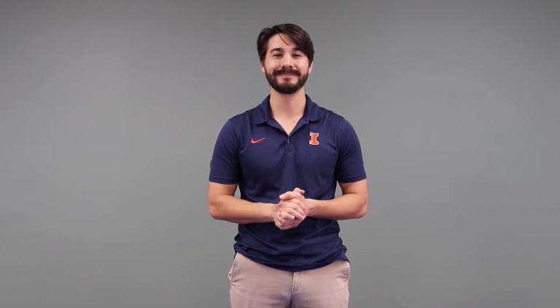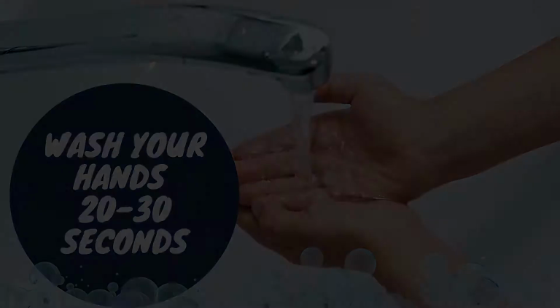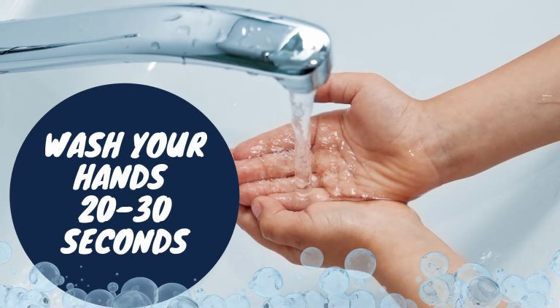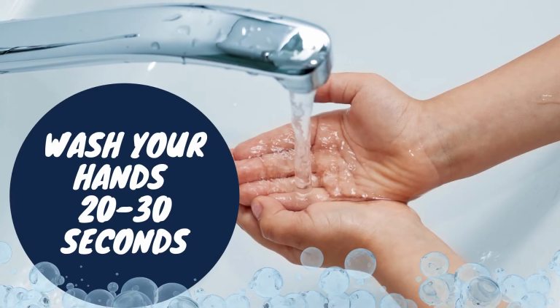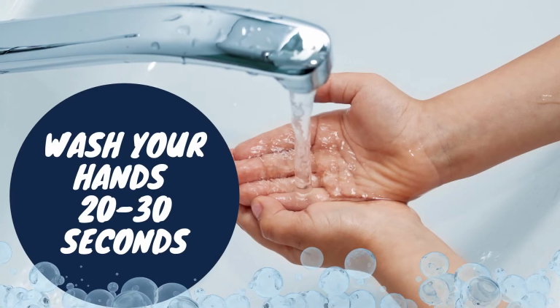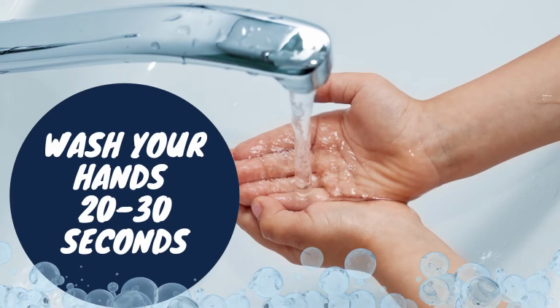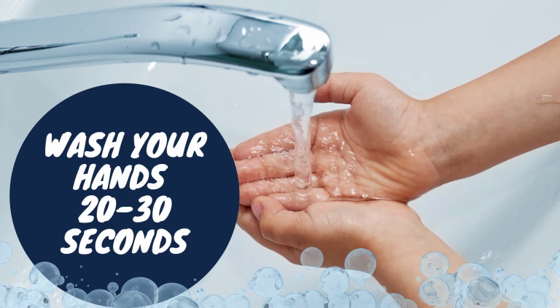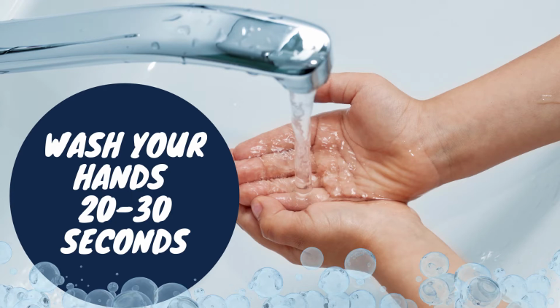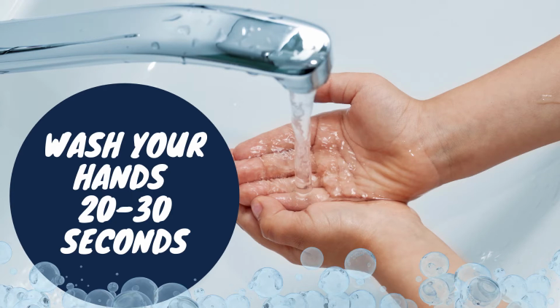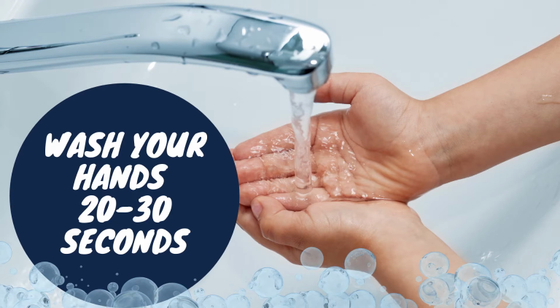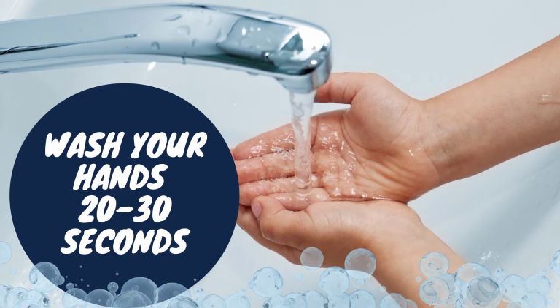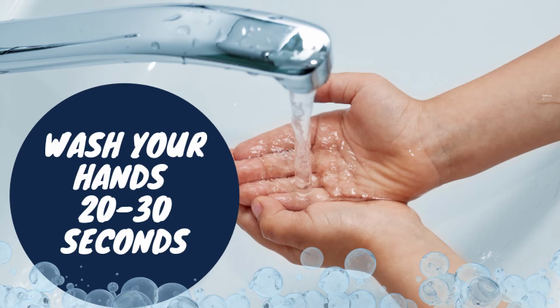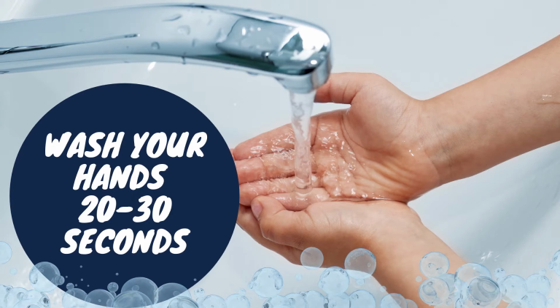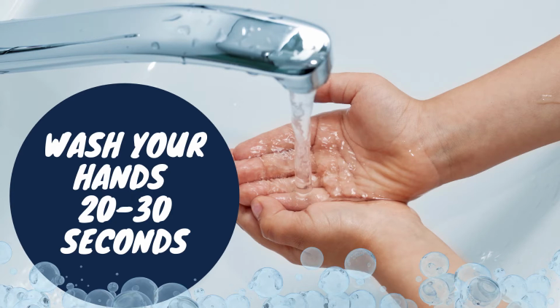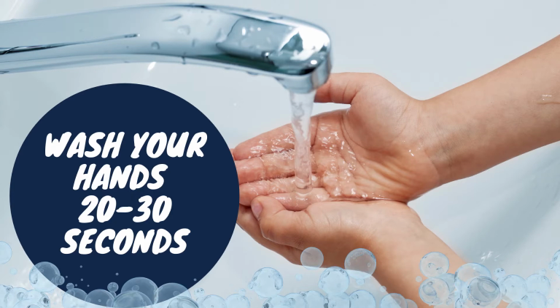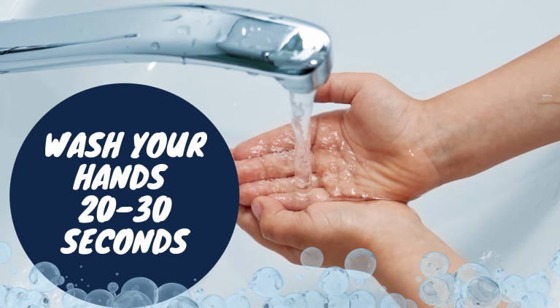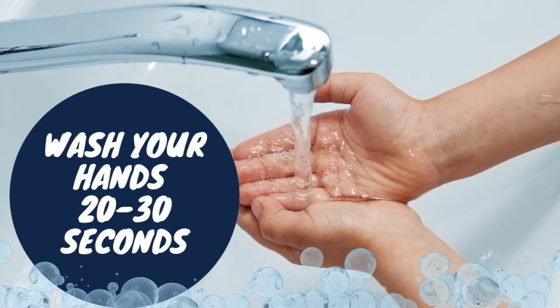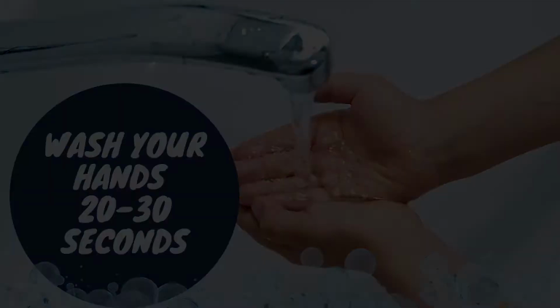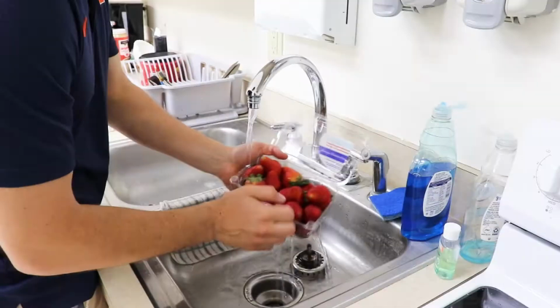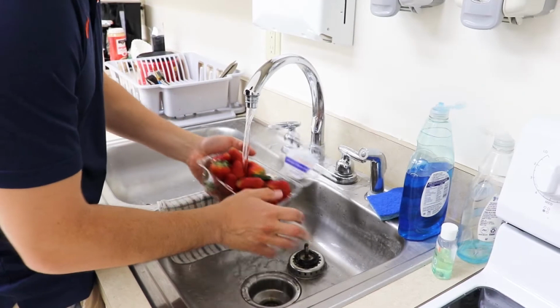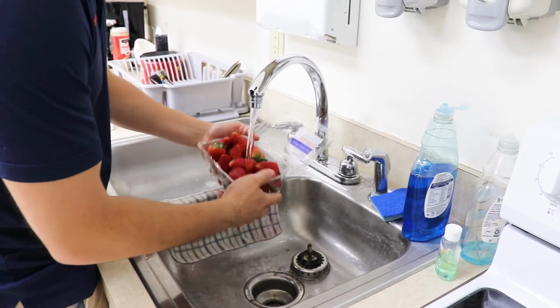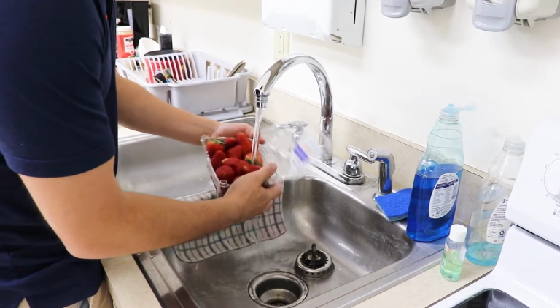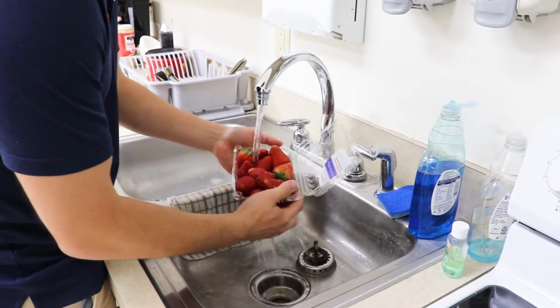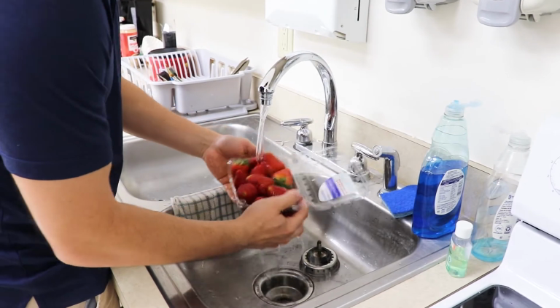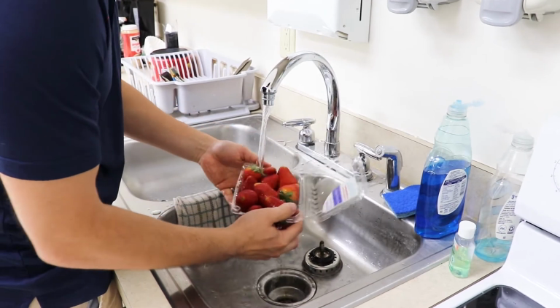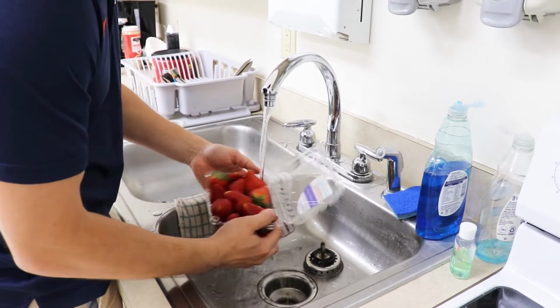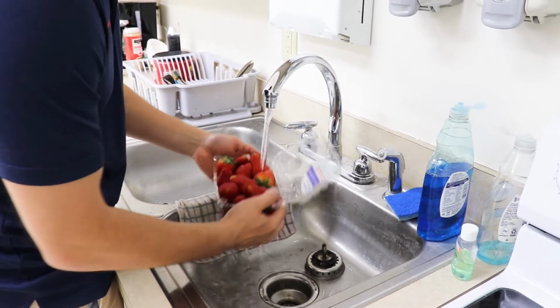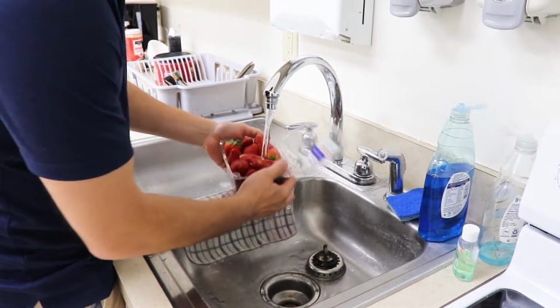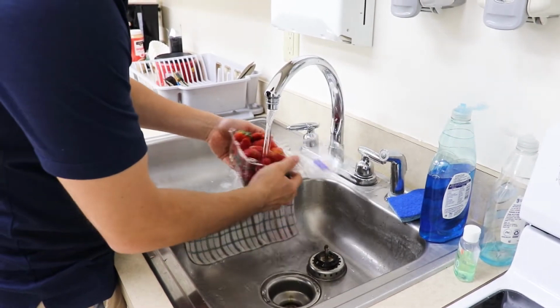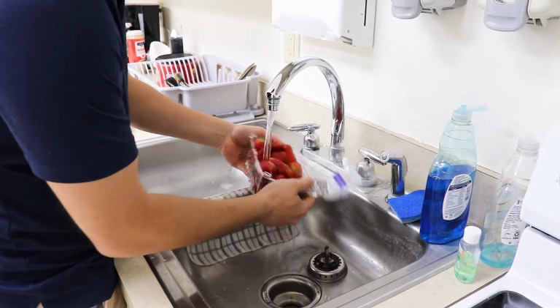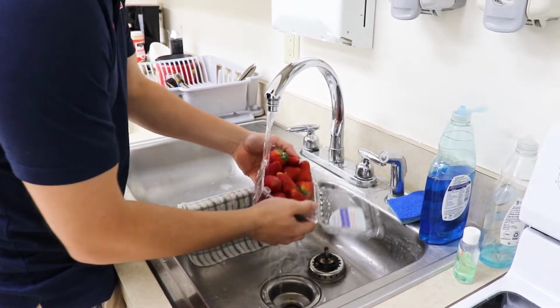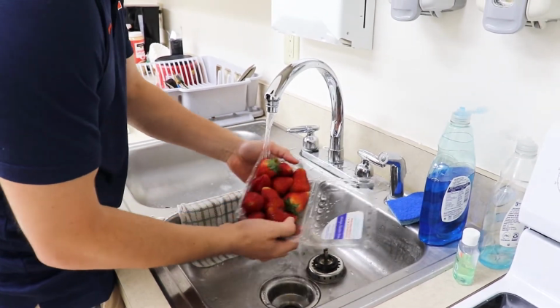The first thing we need to do is wash our hands for 20 to 30 seconds with warm water and soap. Then we need to gently rub the fruit under cool running water.